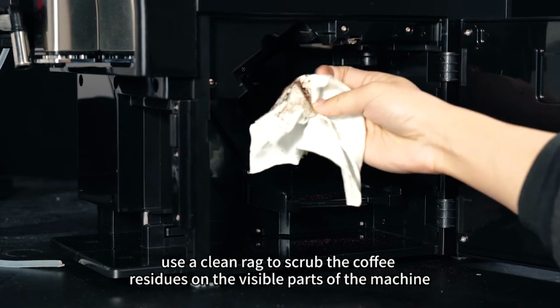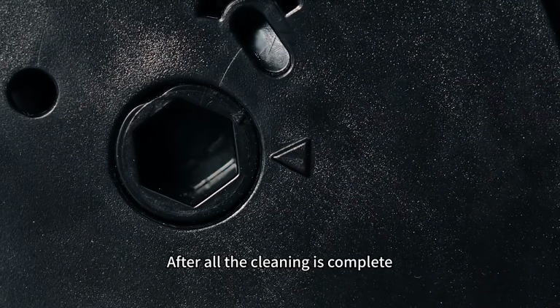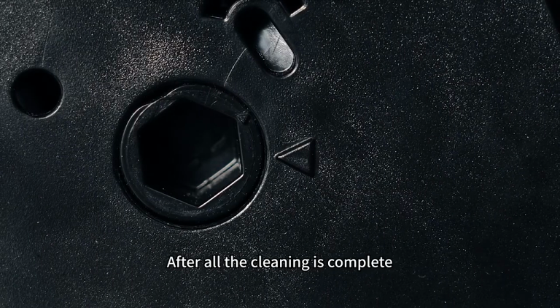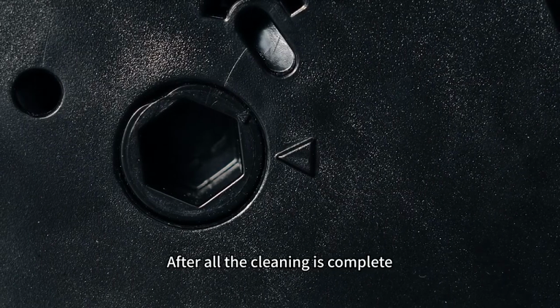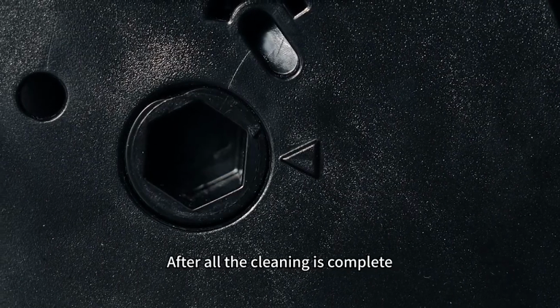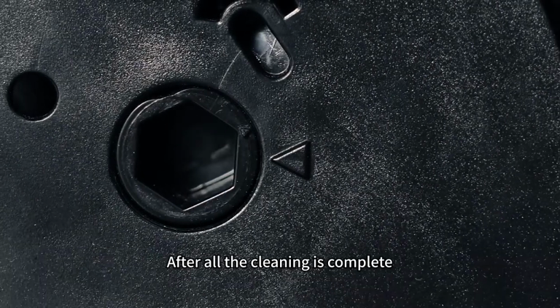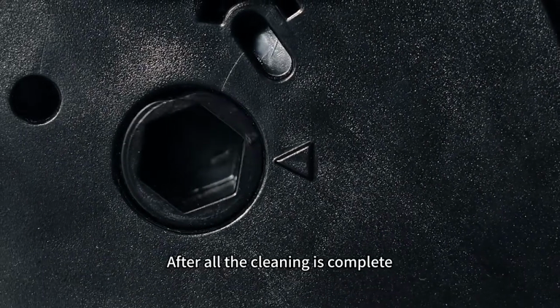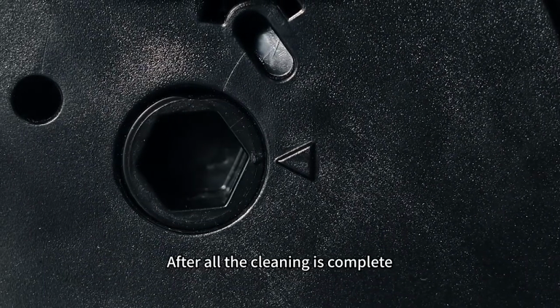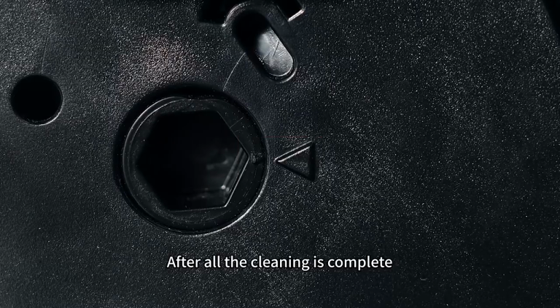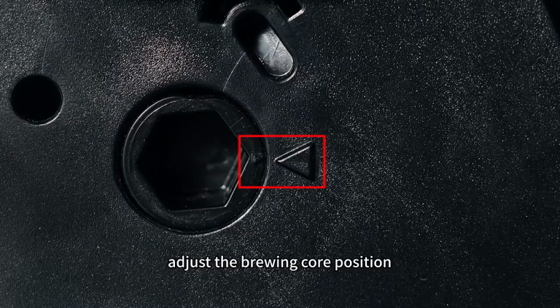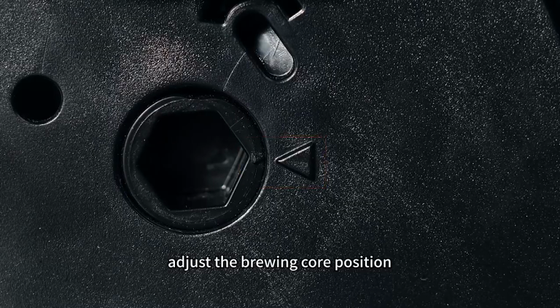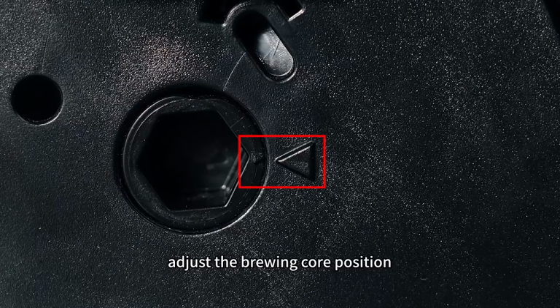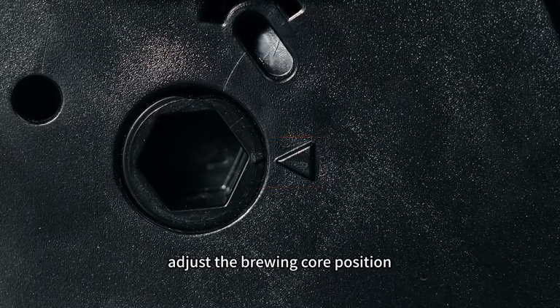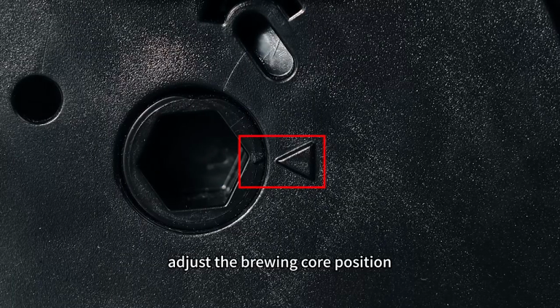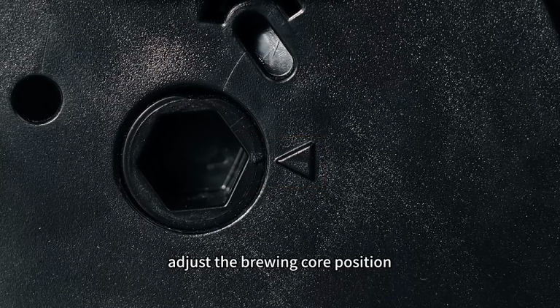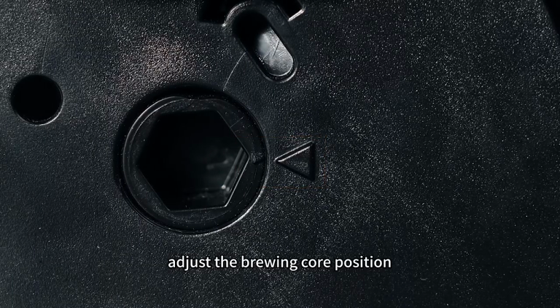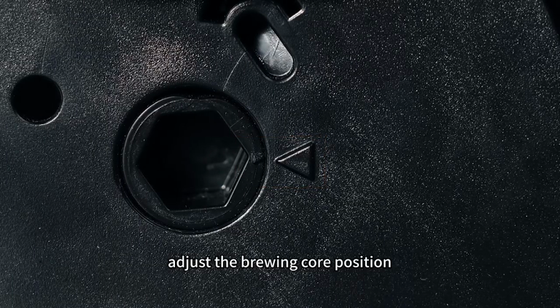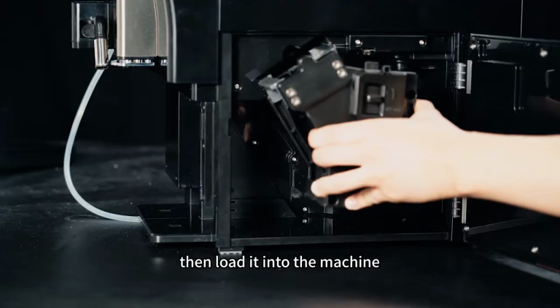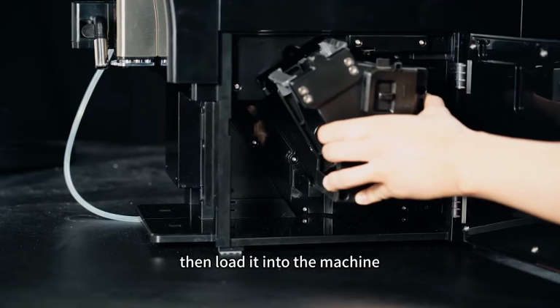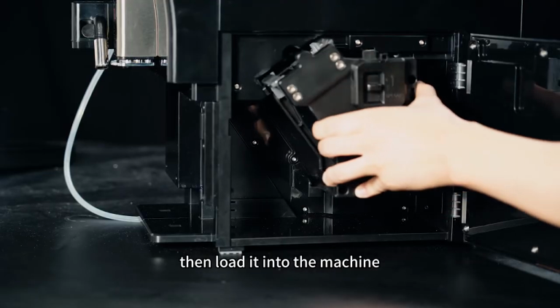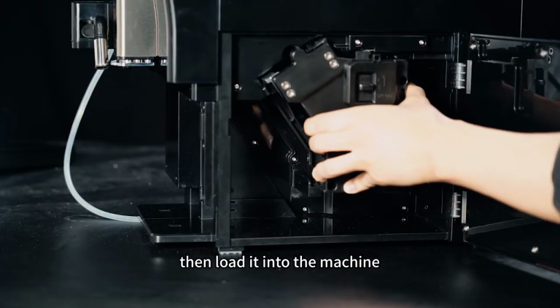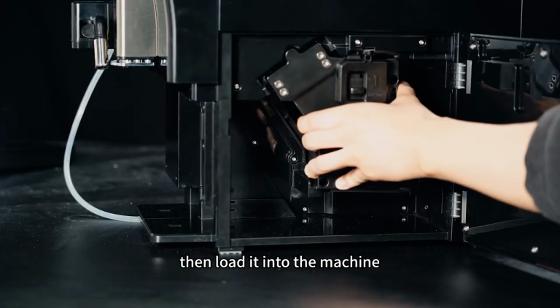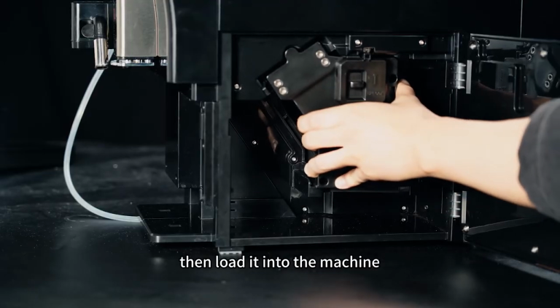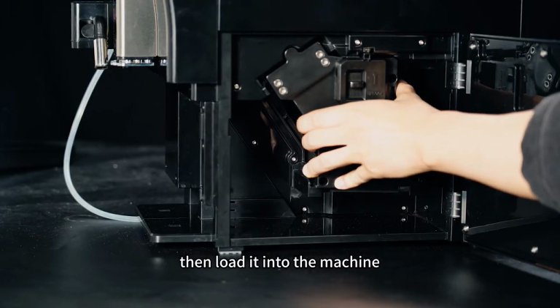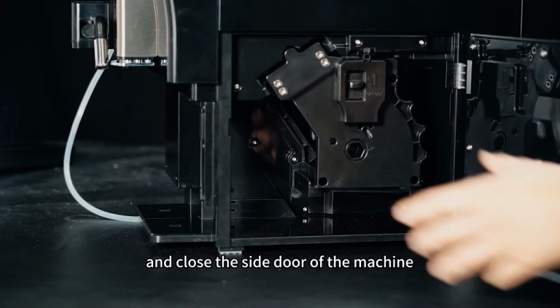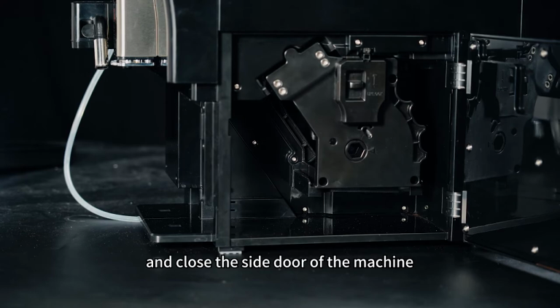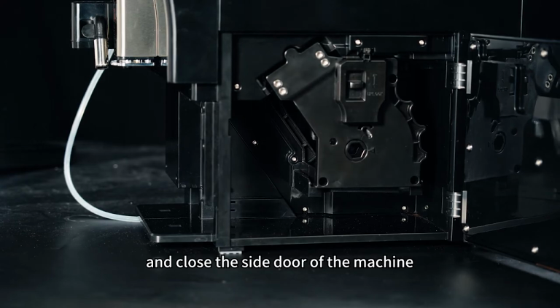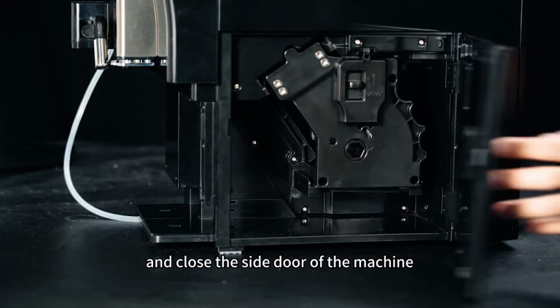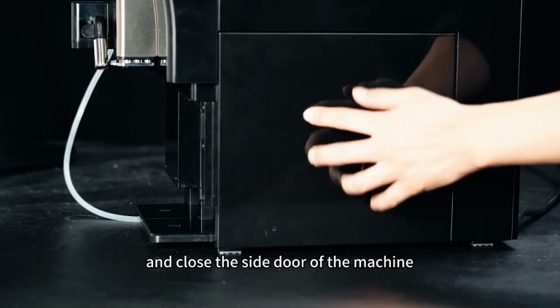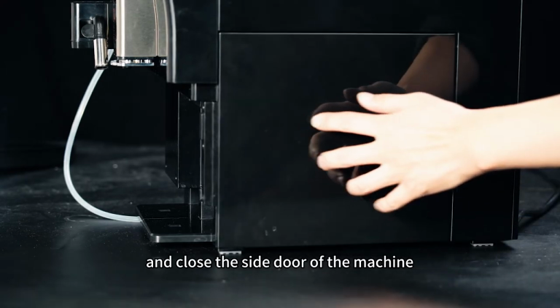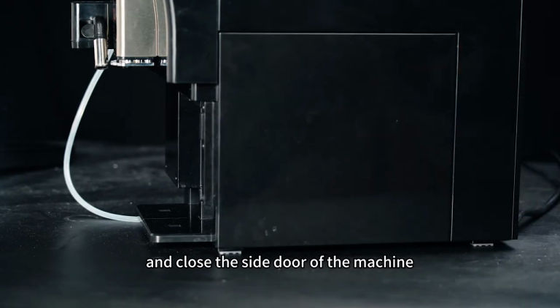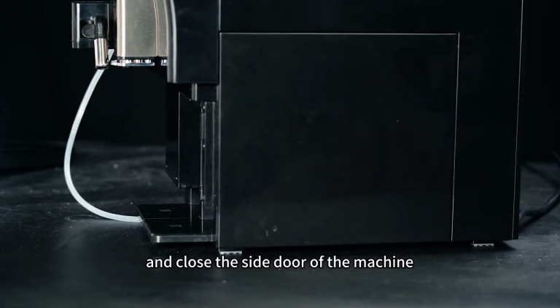After all the cleaning is complete, adjust the brewing core position, then load it into the machine, and close the side door of the machine.